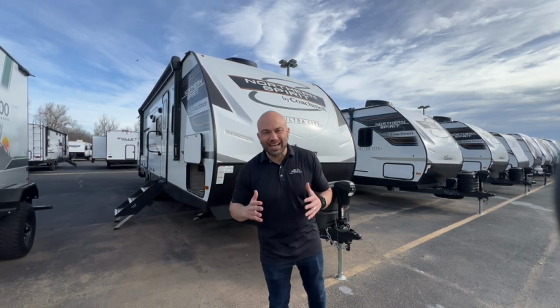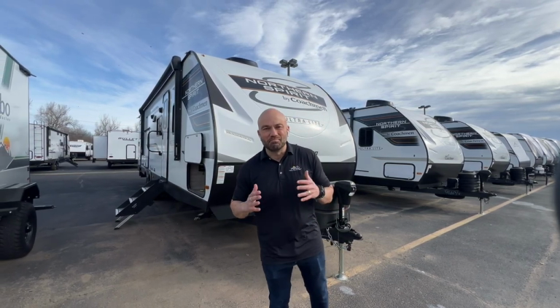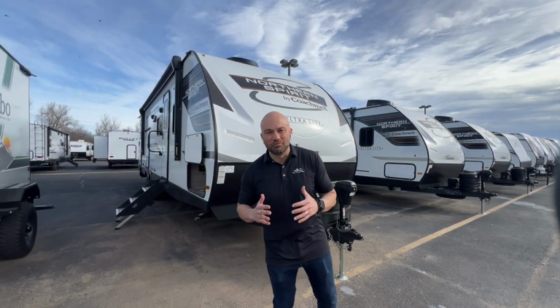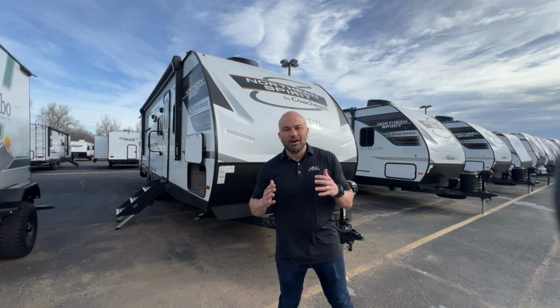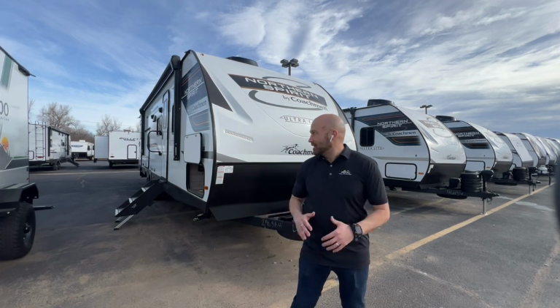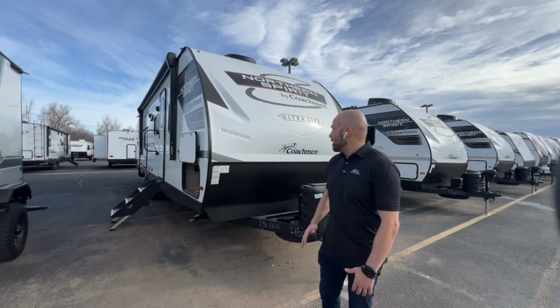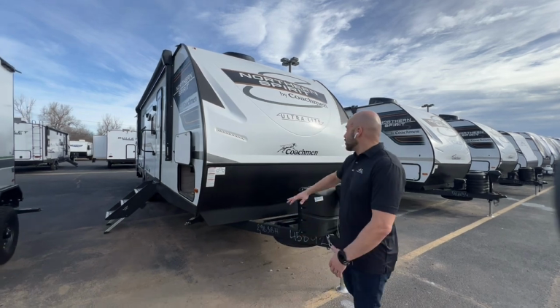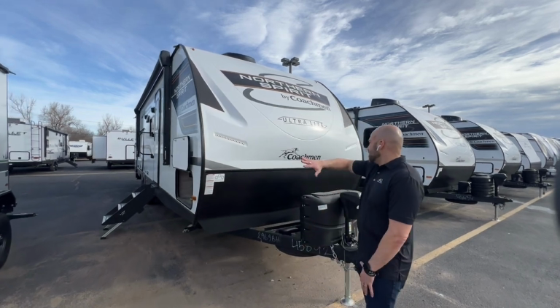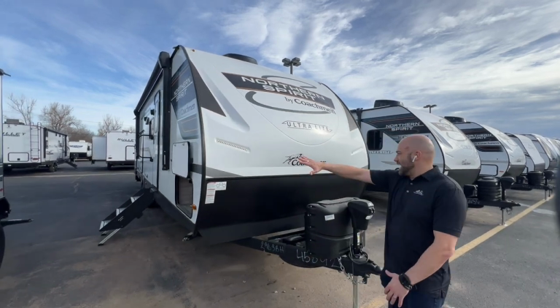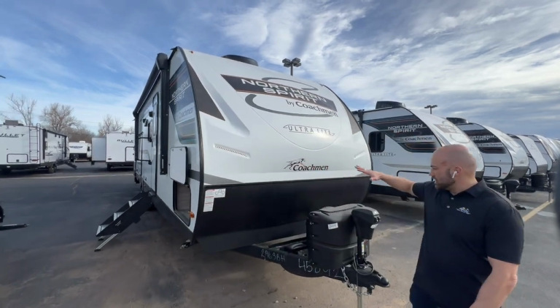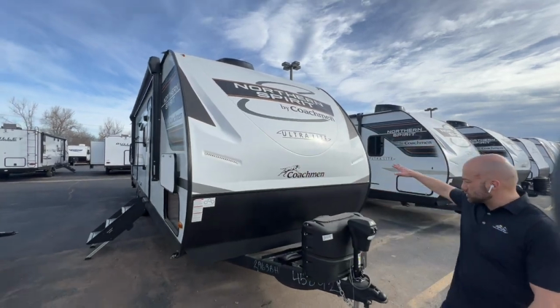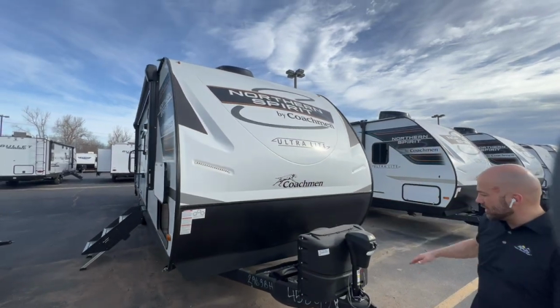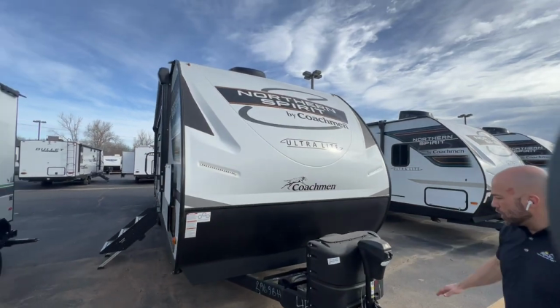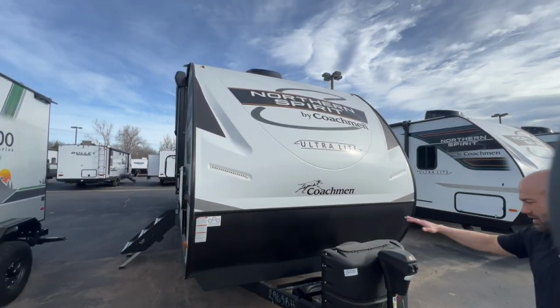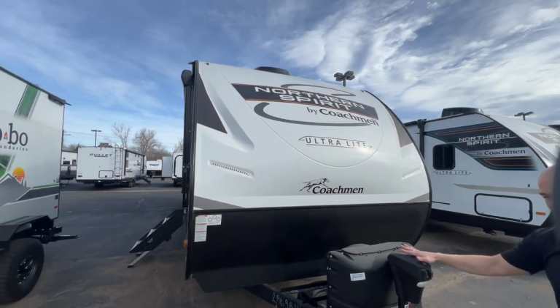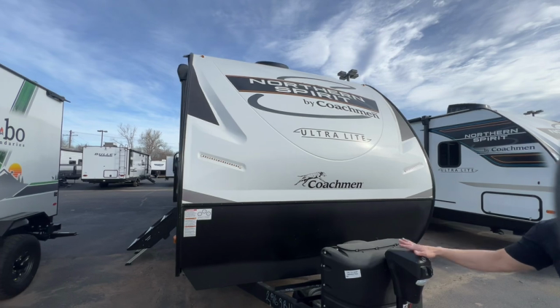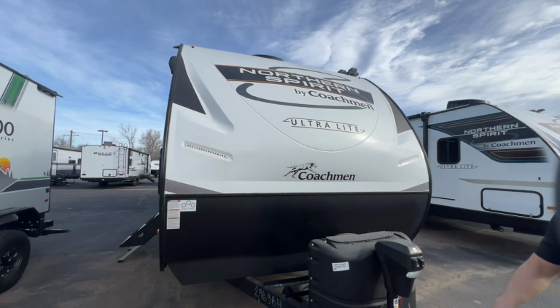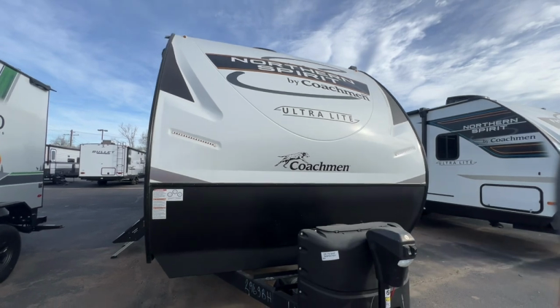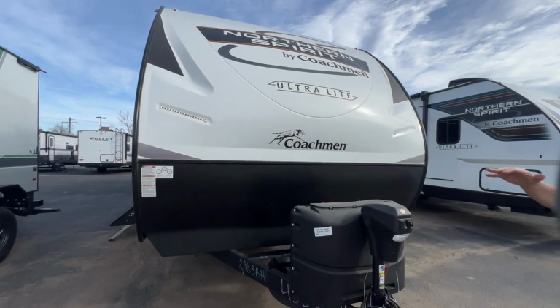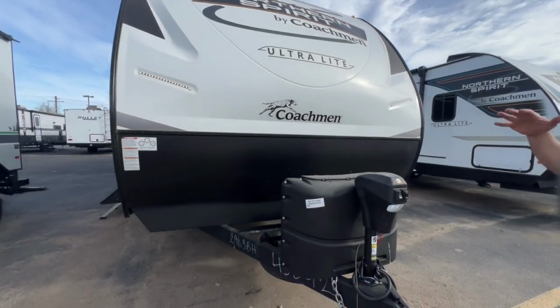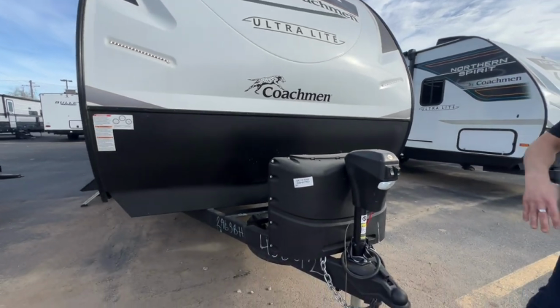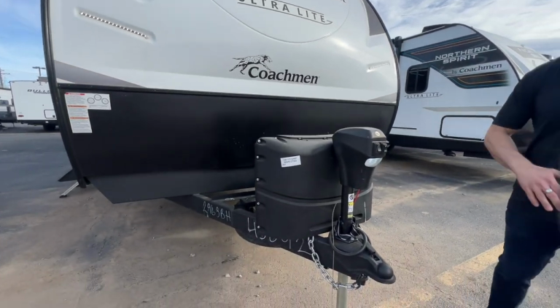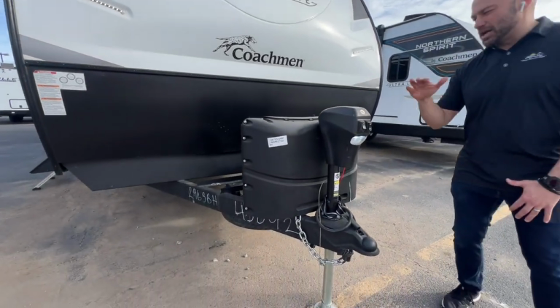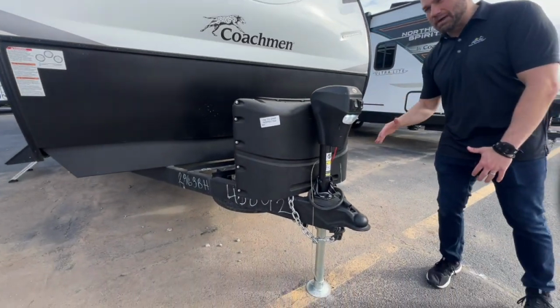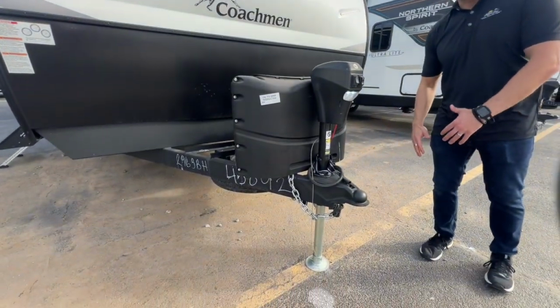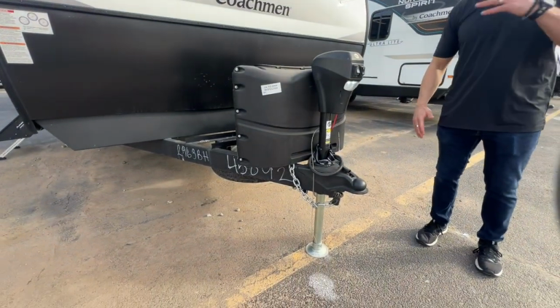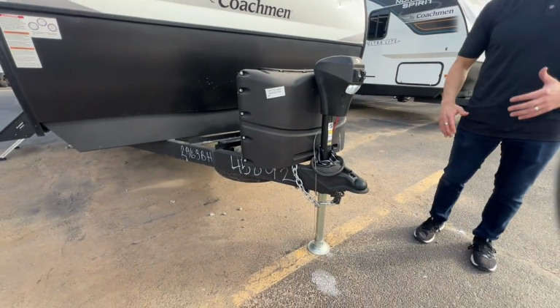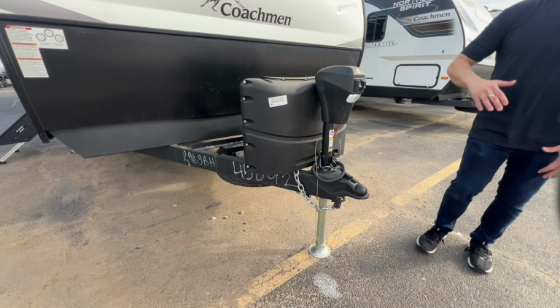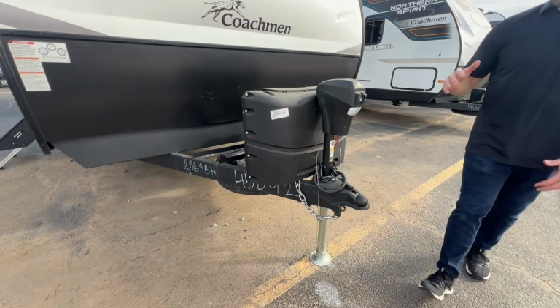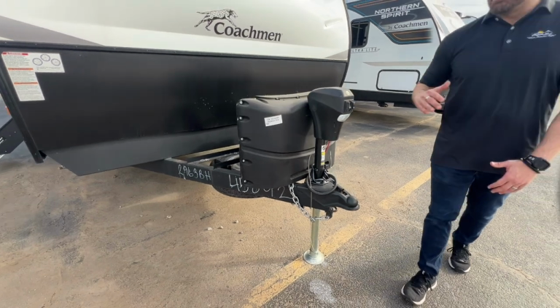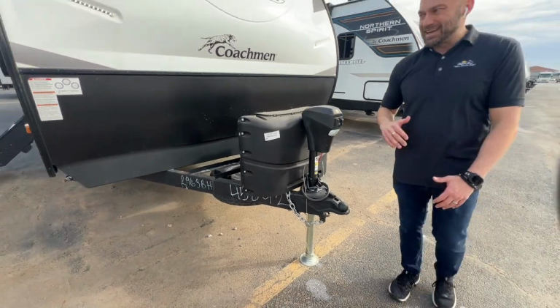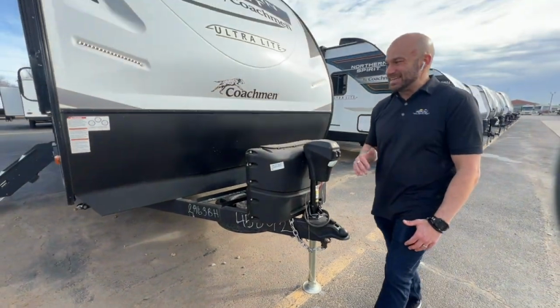Check out this beautiful front cap. You're going to notice these LED strips right here, and you're not going to be breaking your back when you're setting up or breaking down.